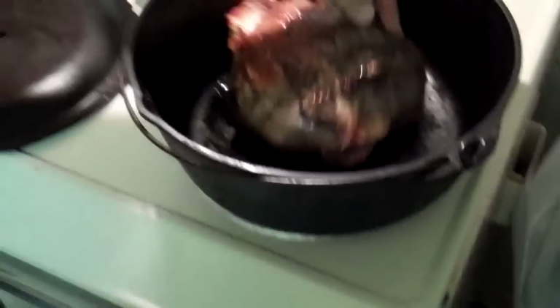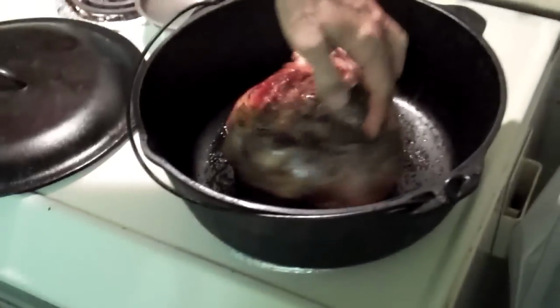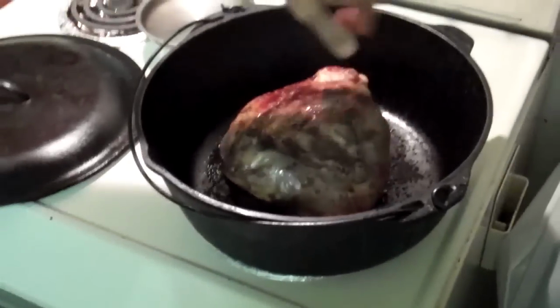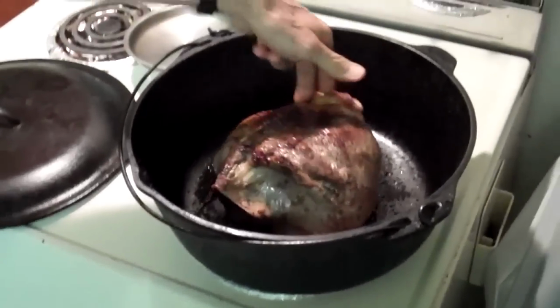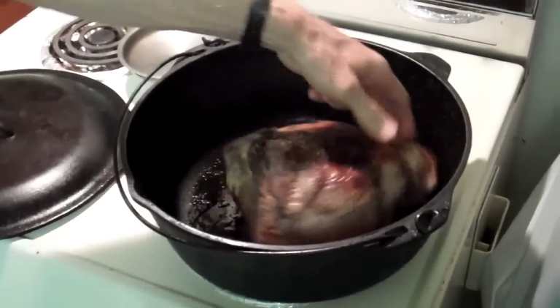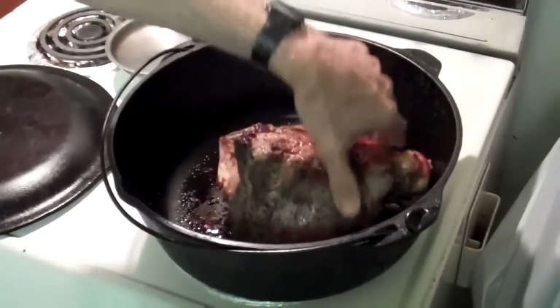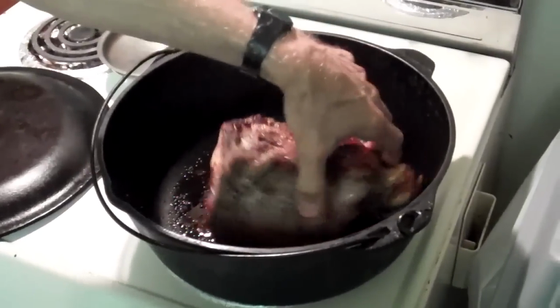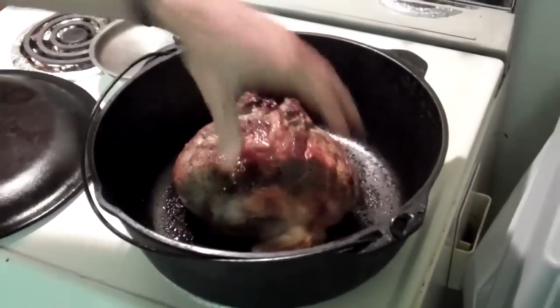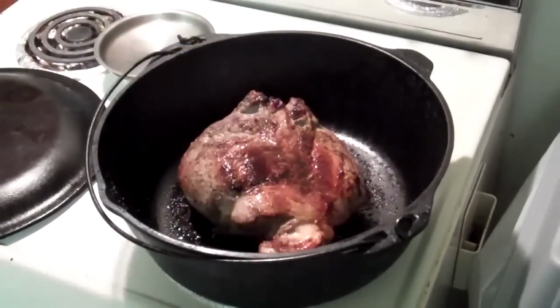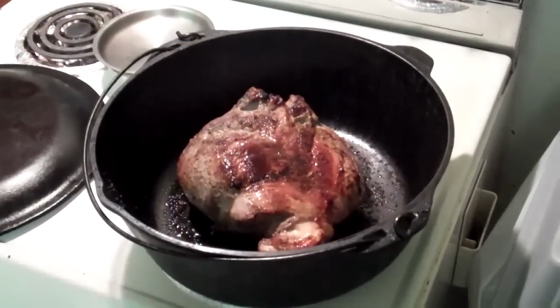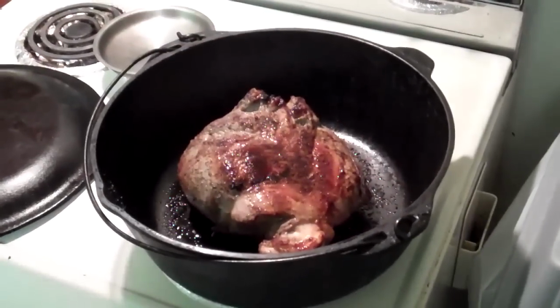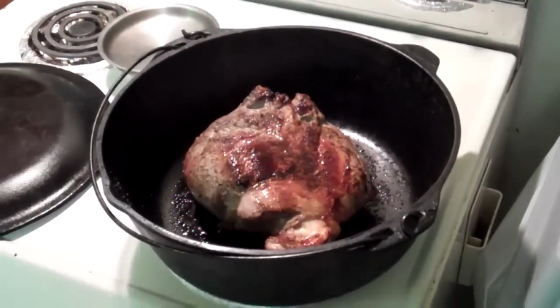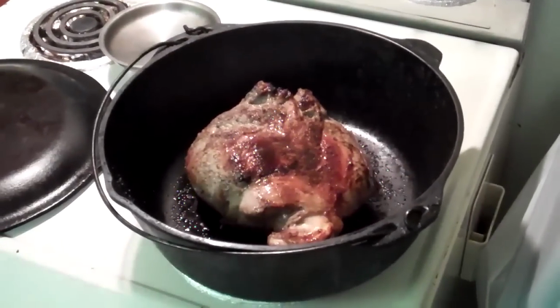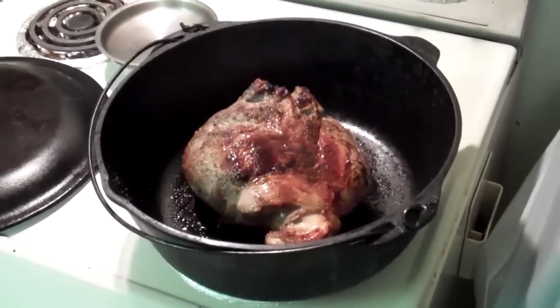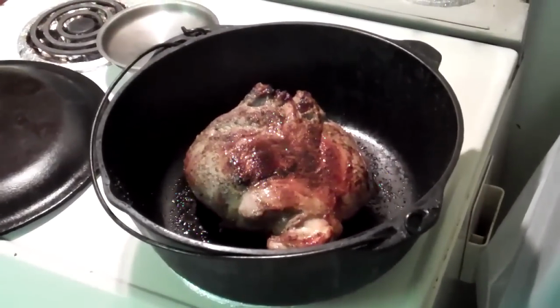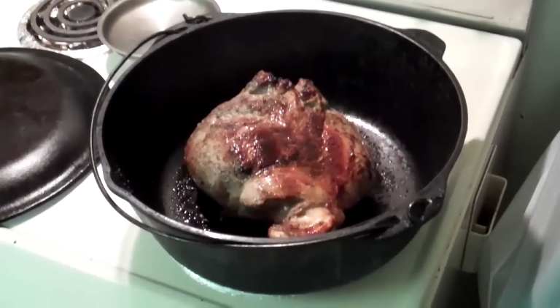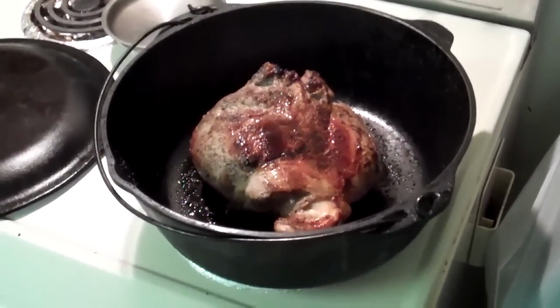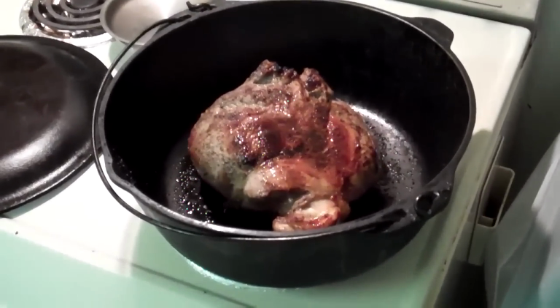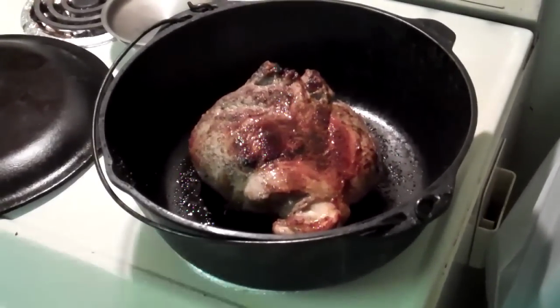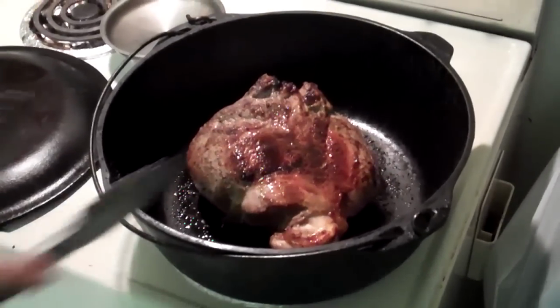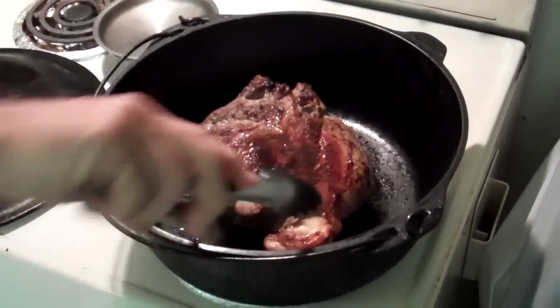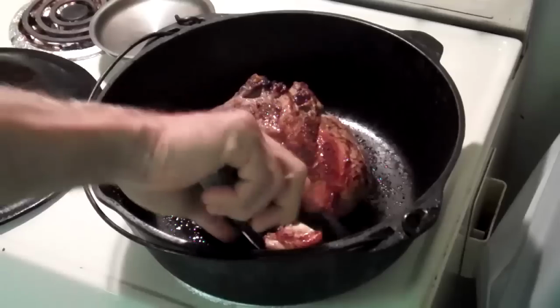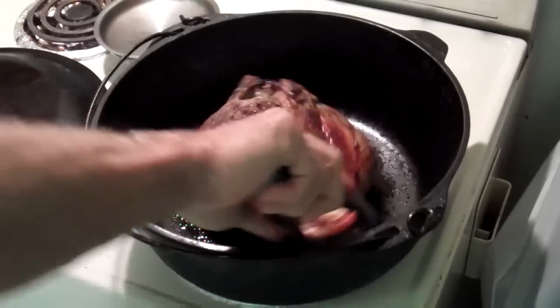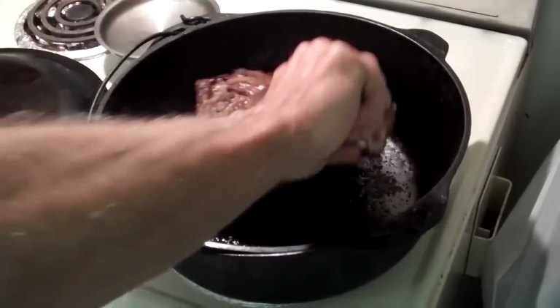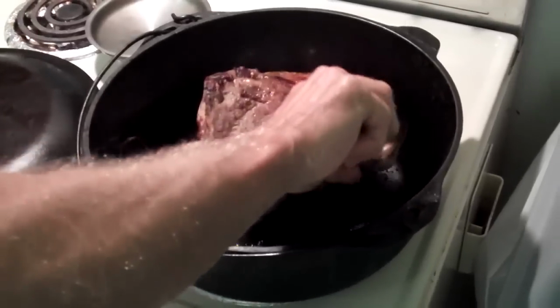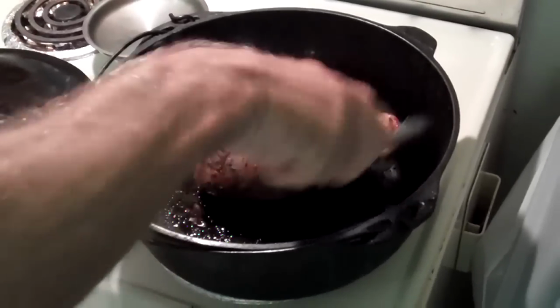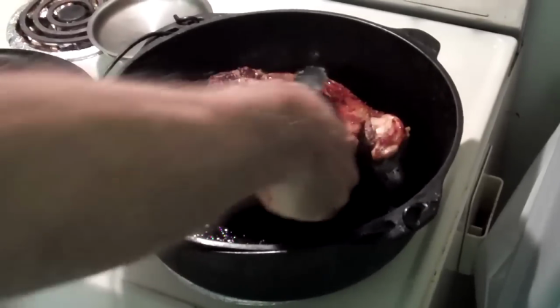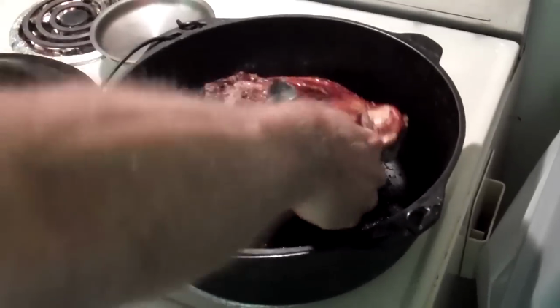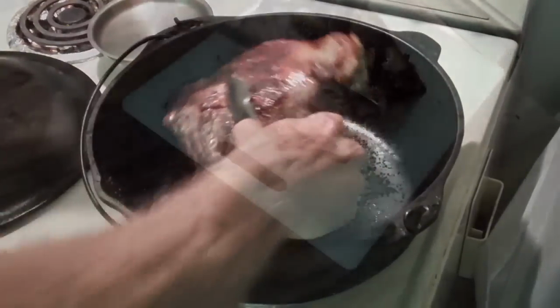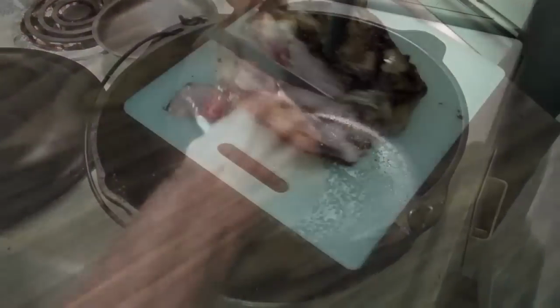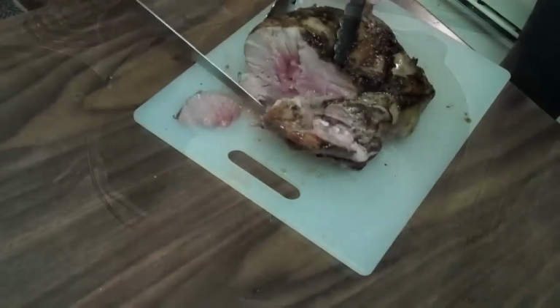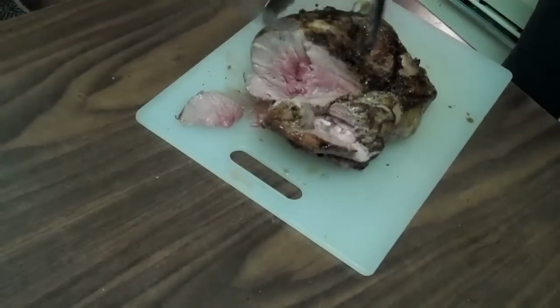We have a lot of drippings down at the bottom here. We could take those drippings, add a little wine and shallot, and make a nice little sauce. It's really good enough on its own.